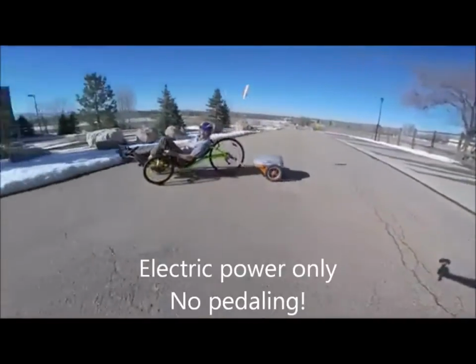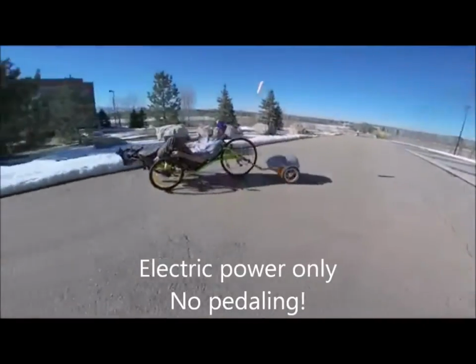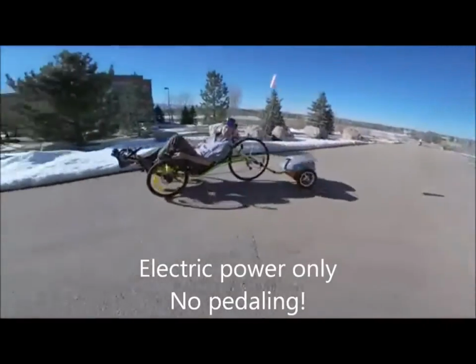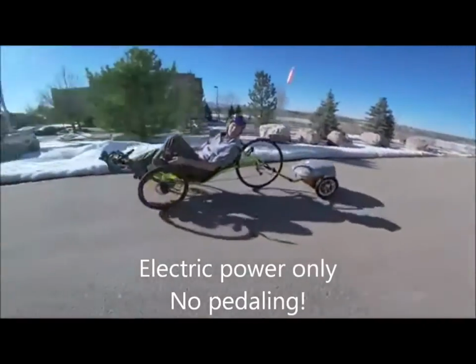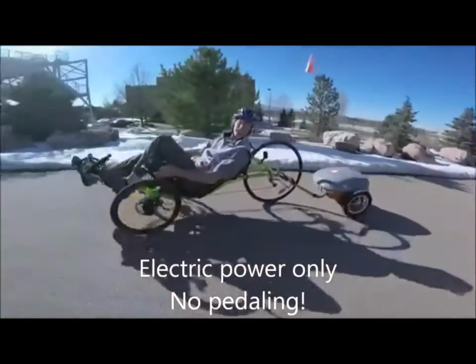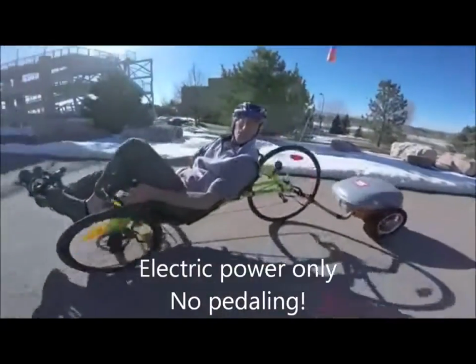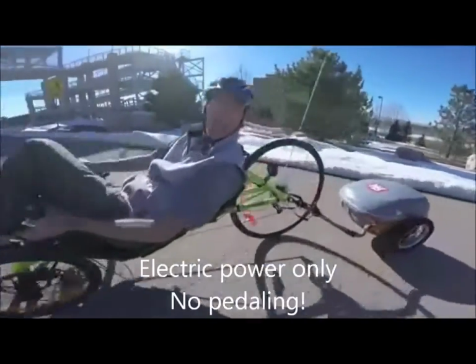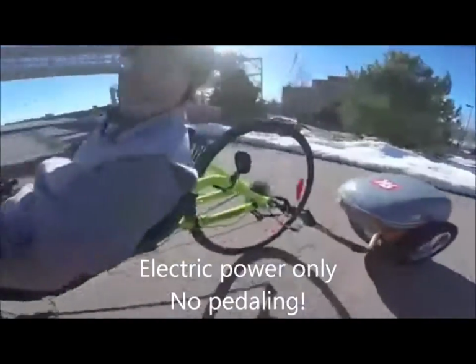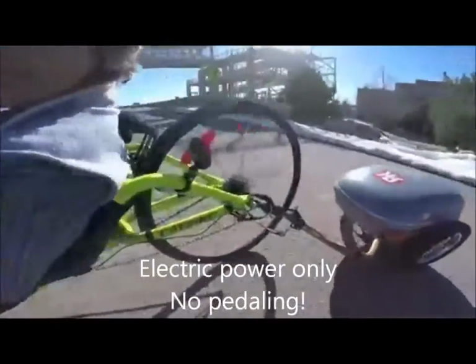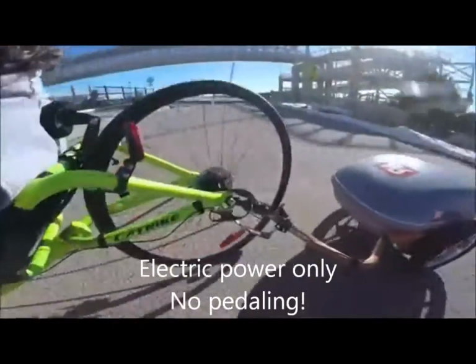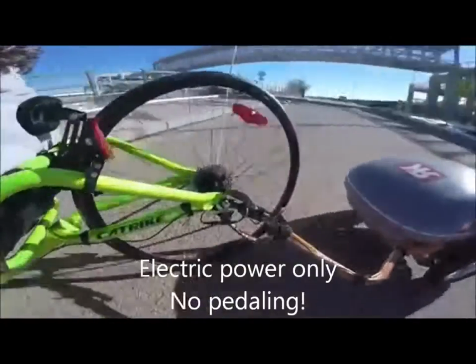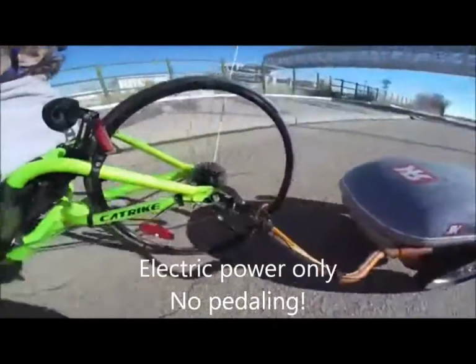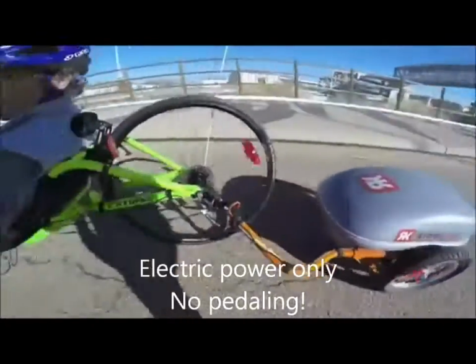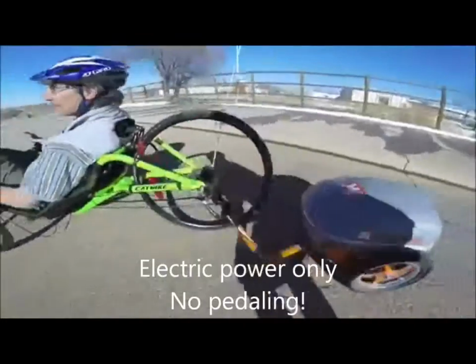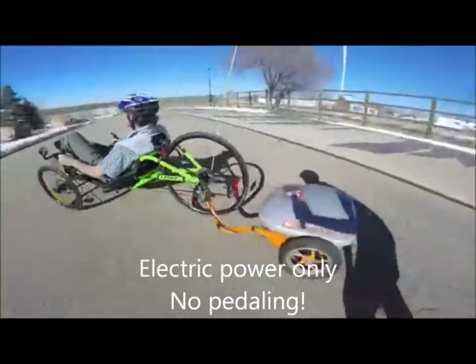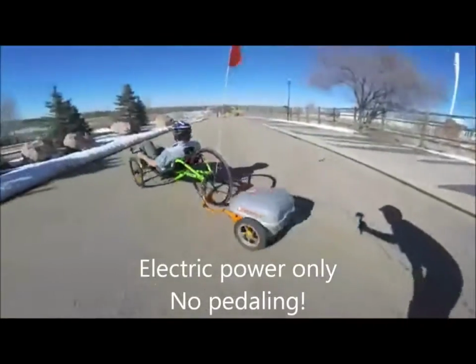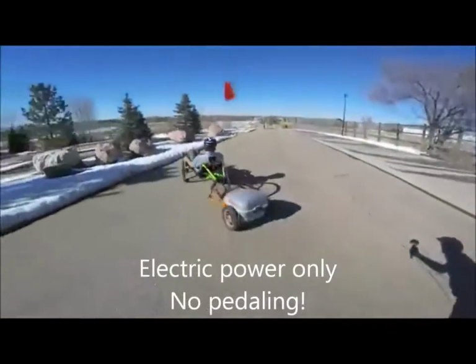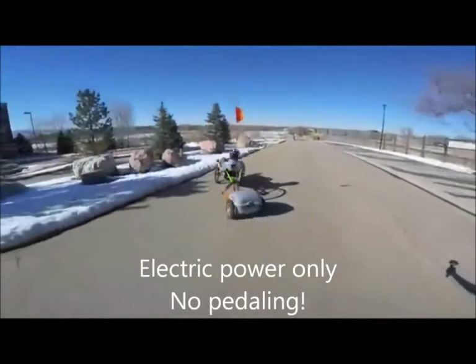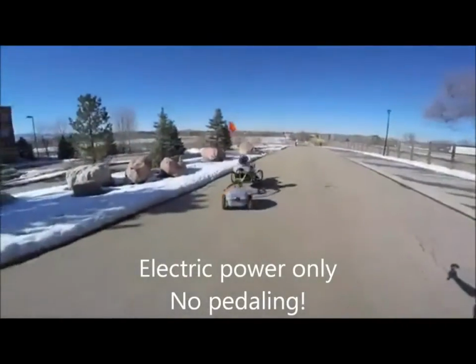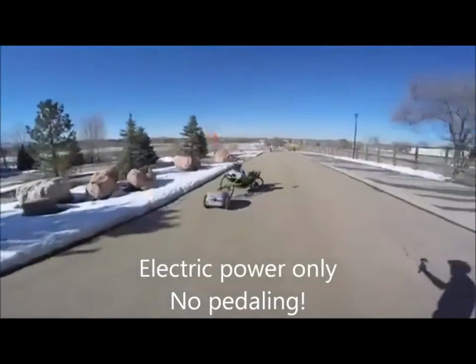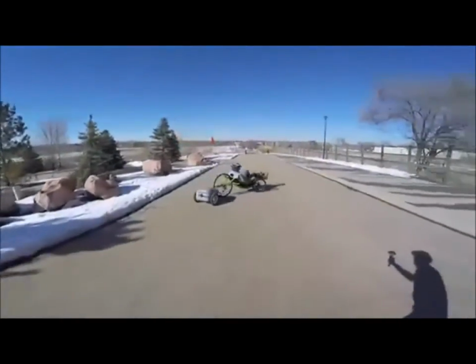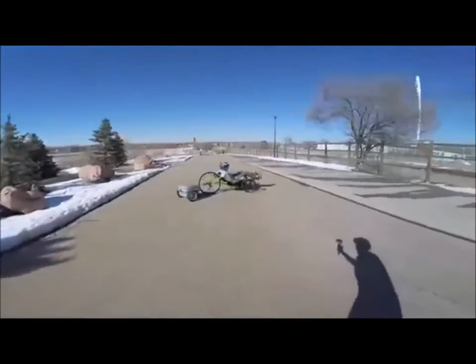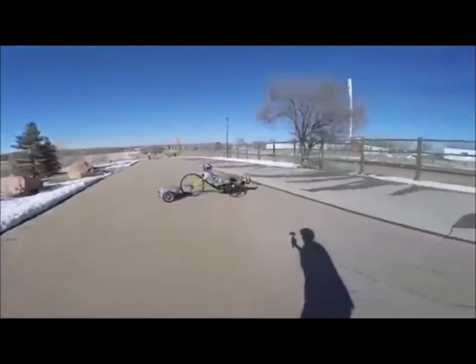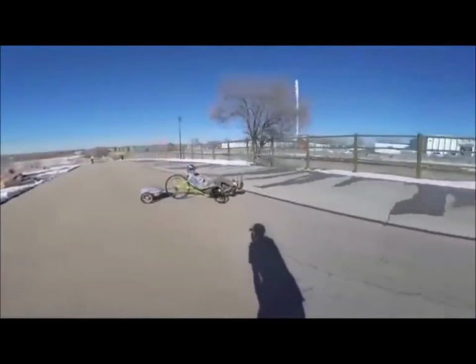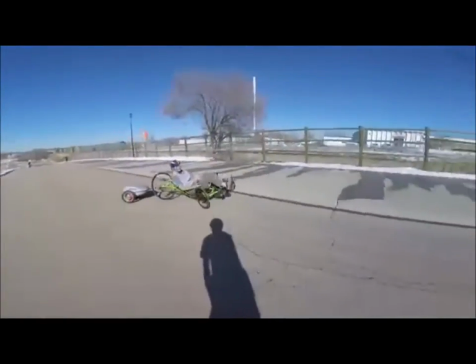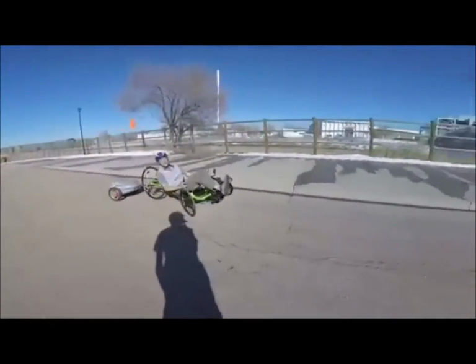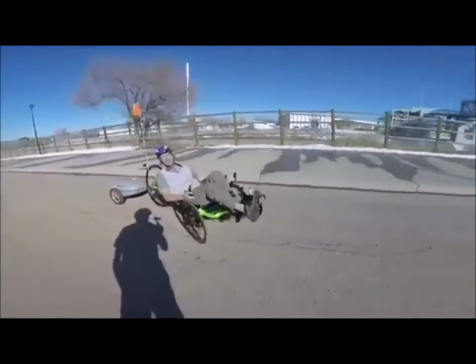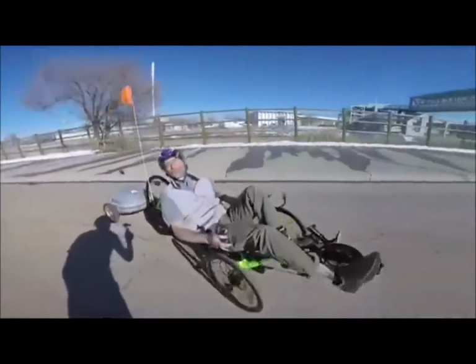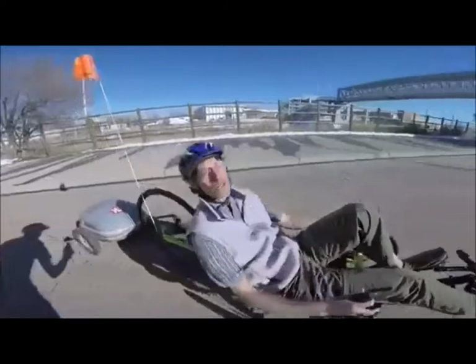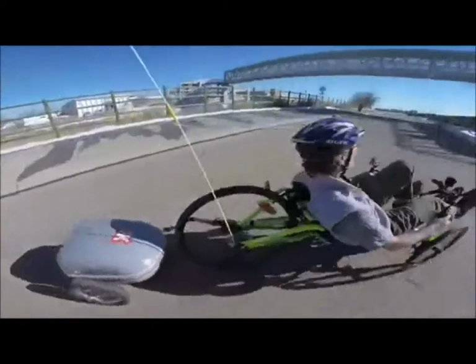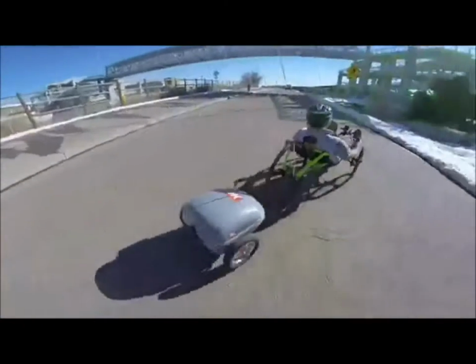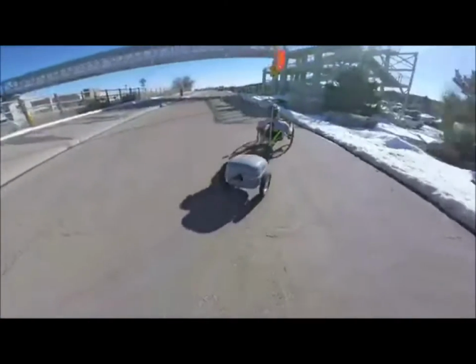You can see it's not jackknifing at all. And I can go the other way — let's do a figure eight. Look at that! Whoa. Totally maneuverable. Pretty good turning radius.